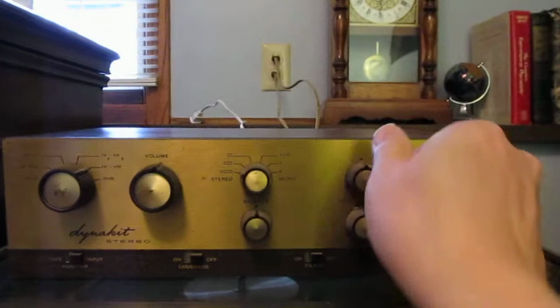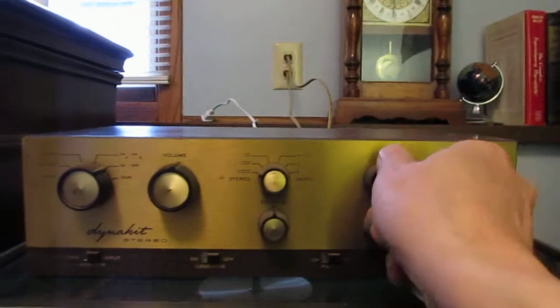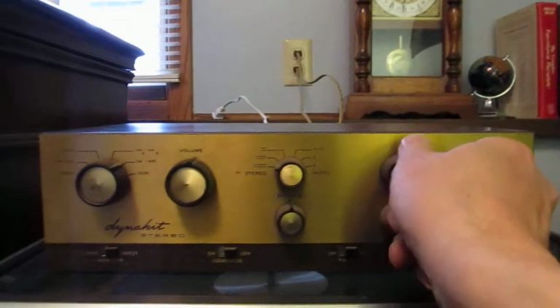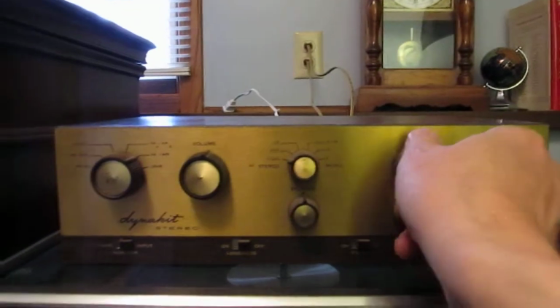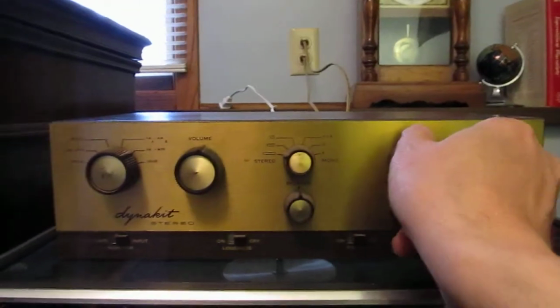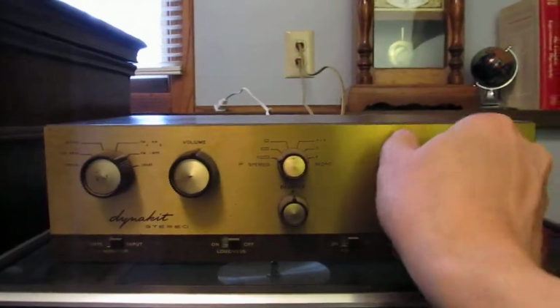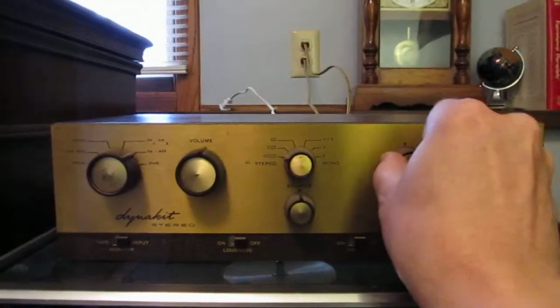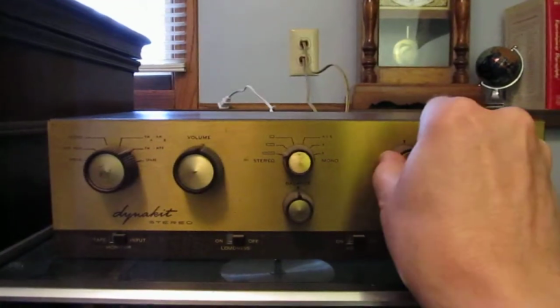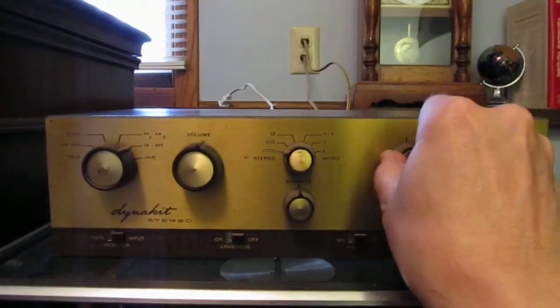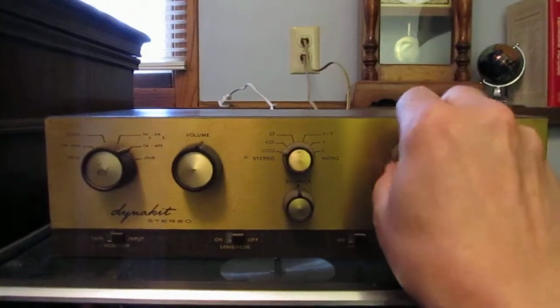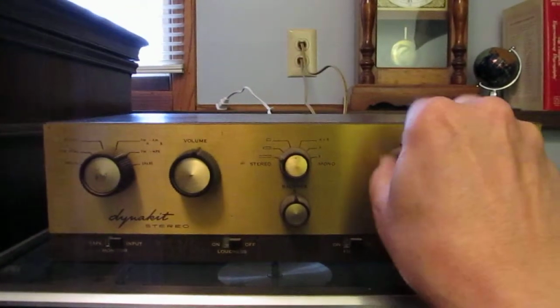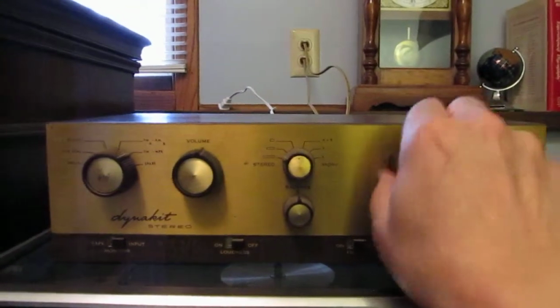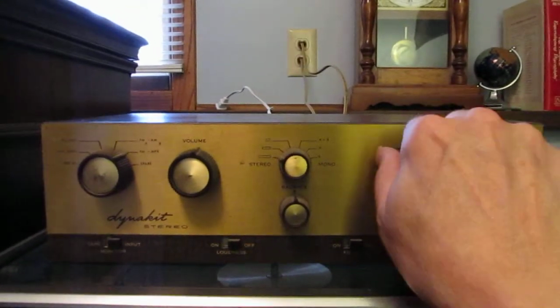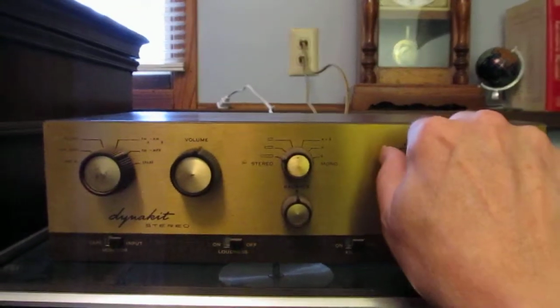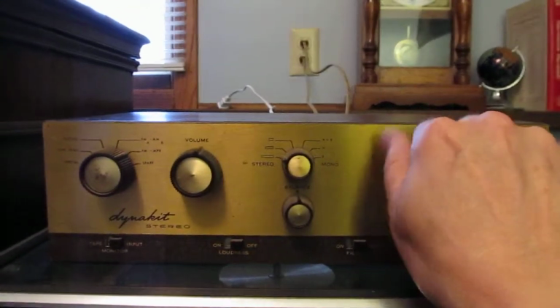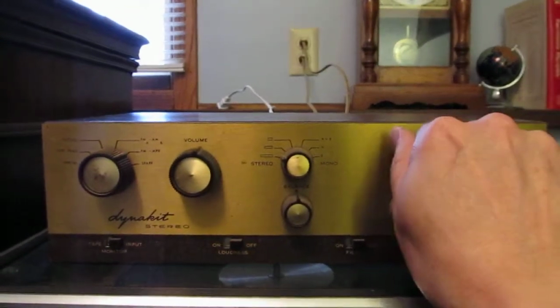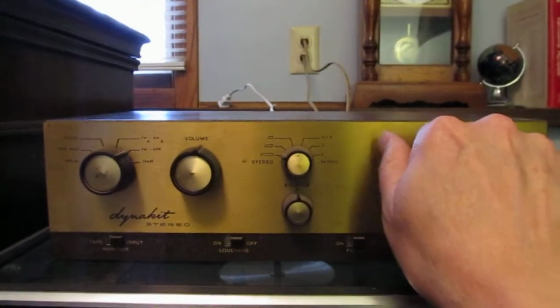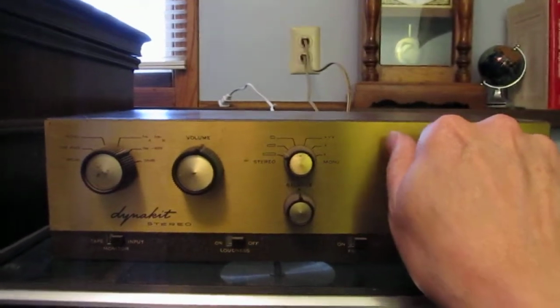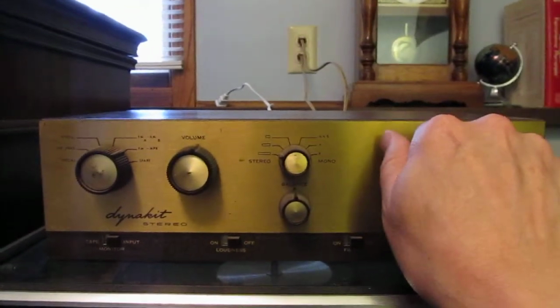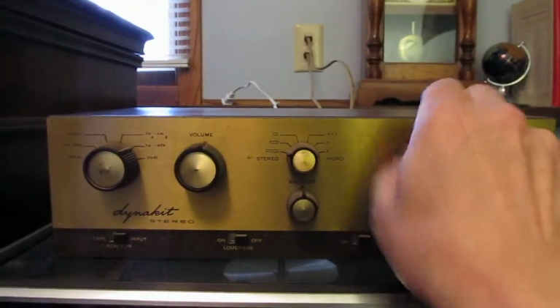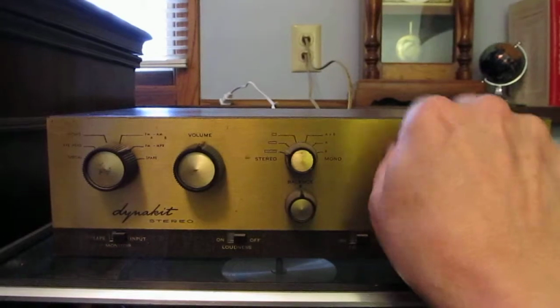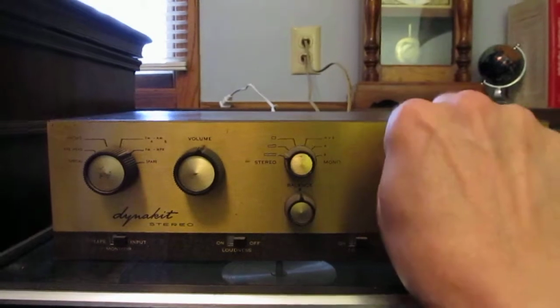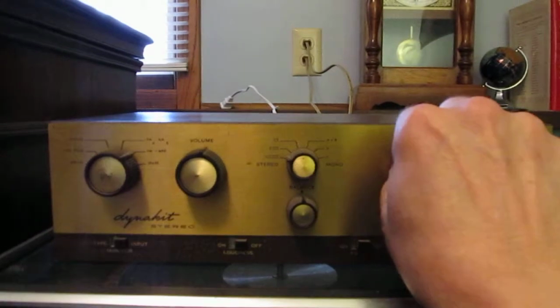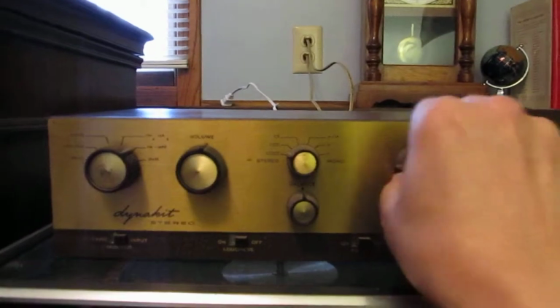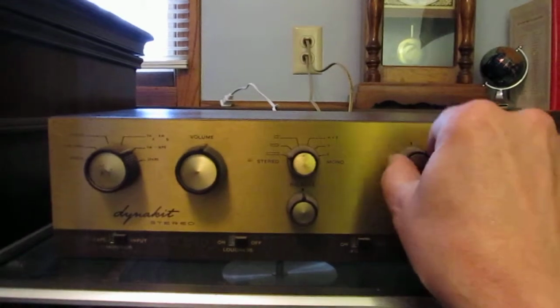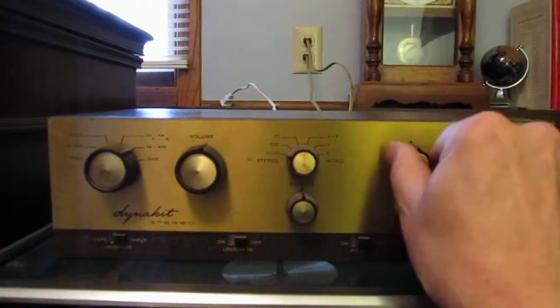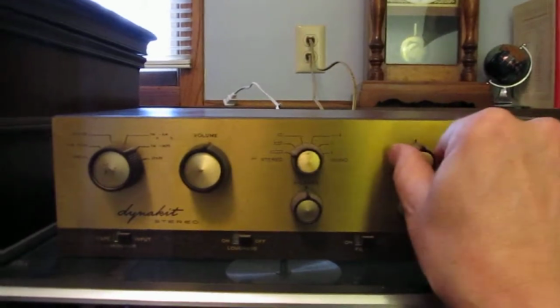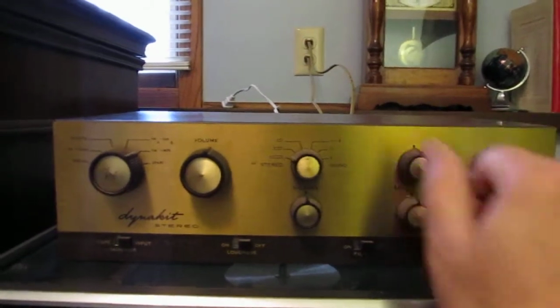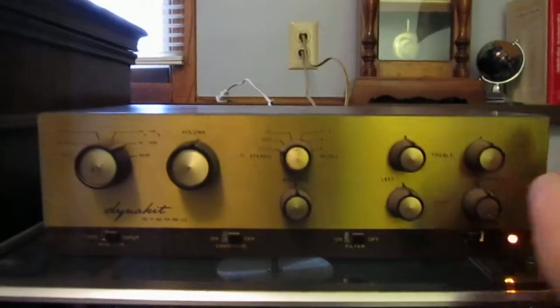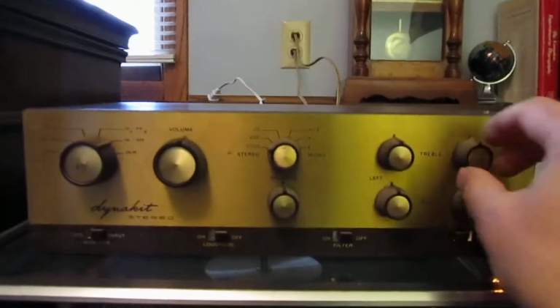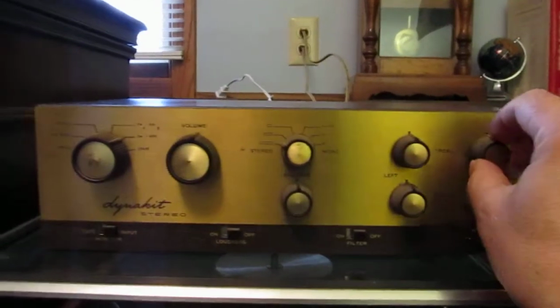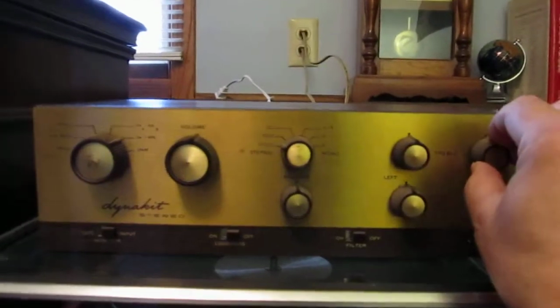Treble control on the left — high and way low. Same on the right.